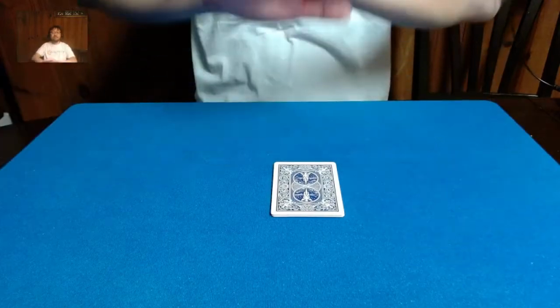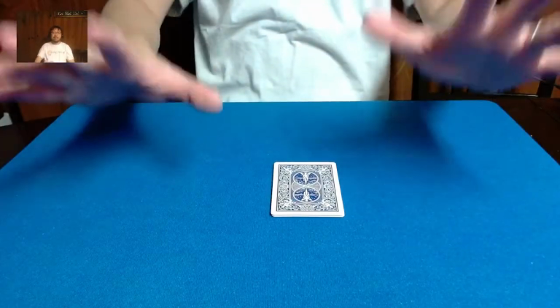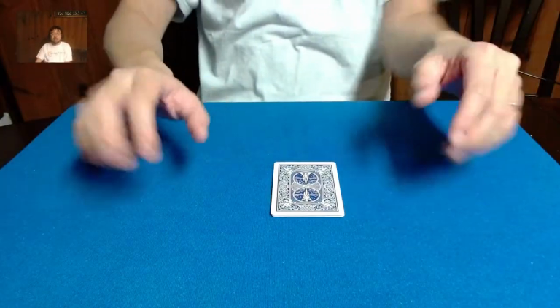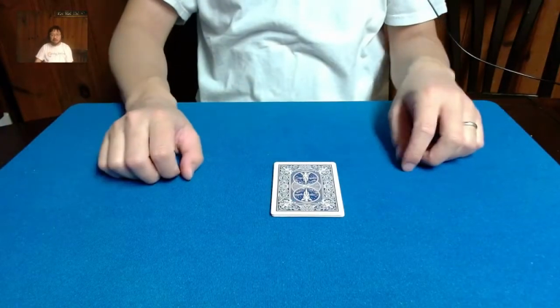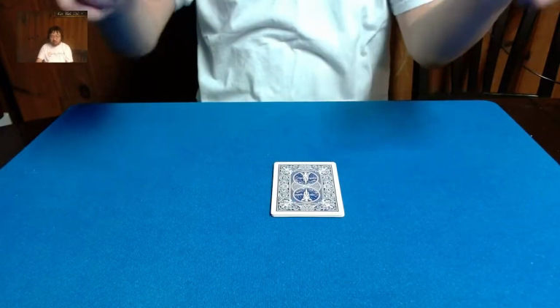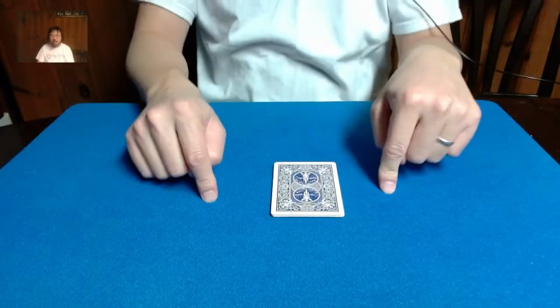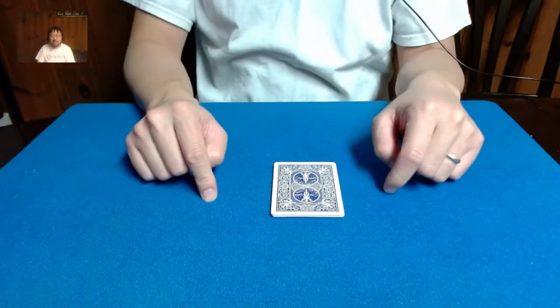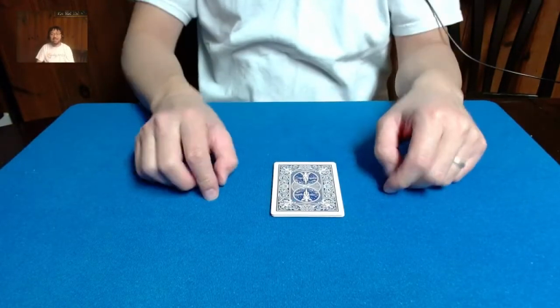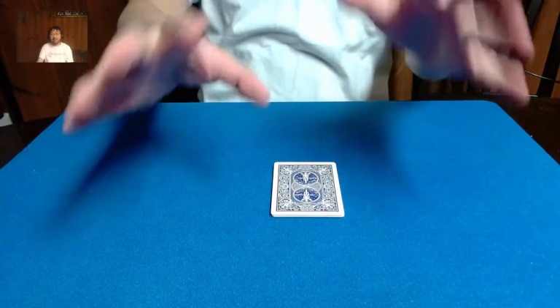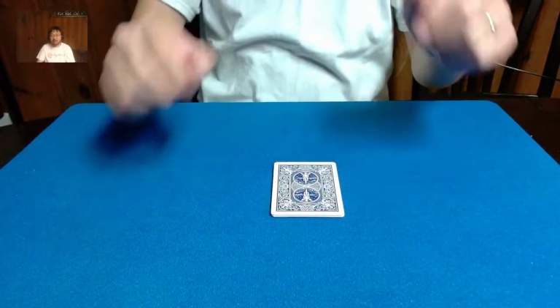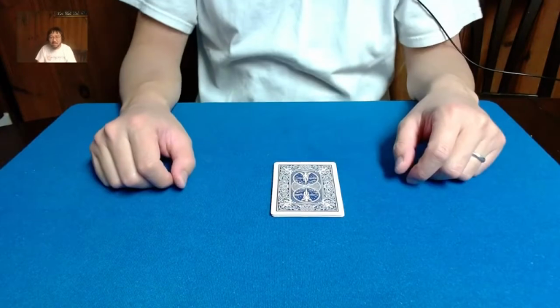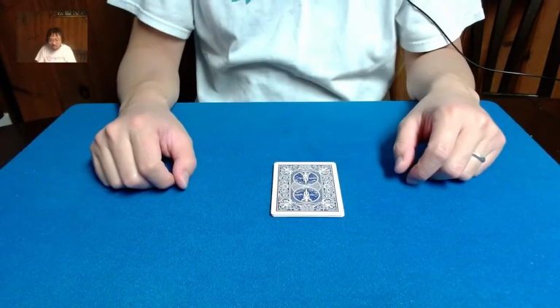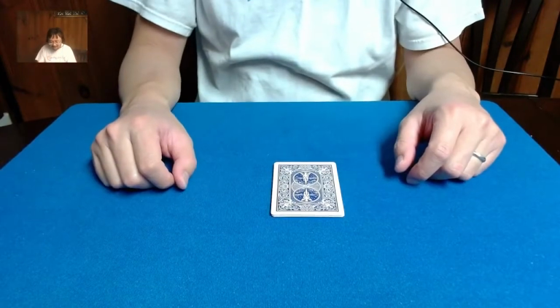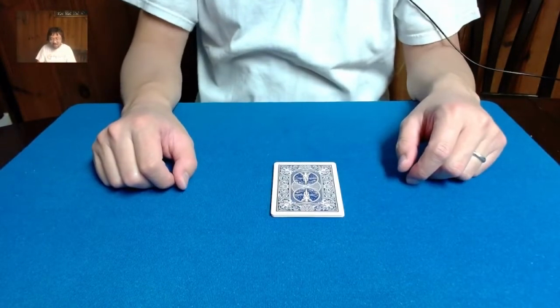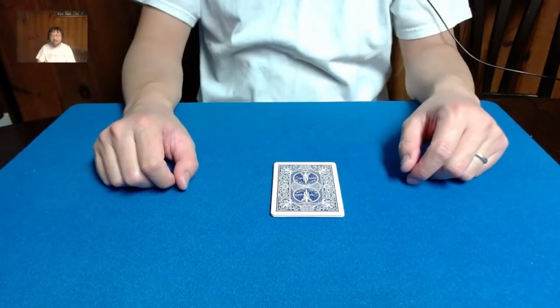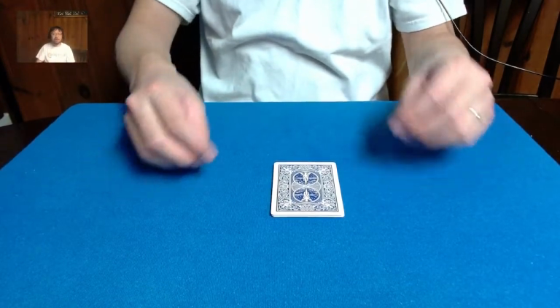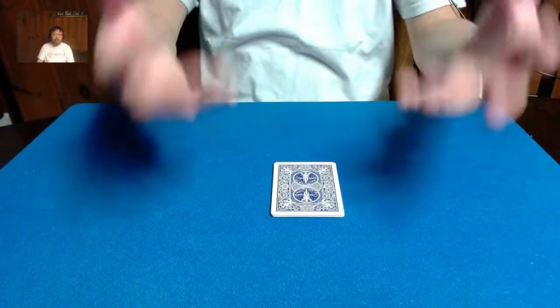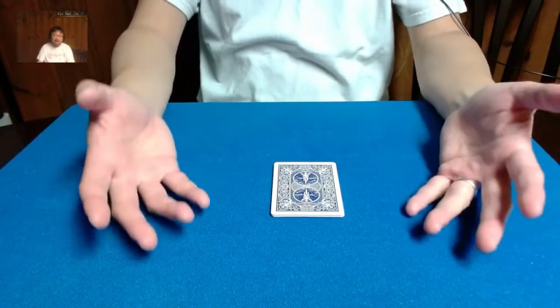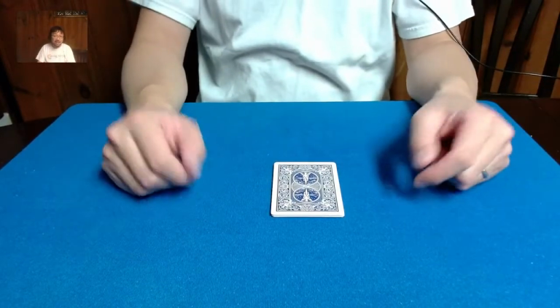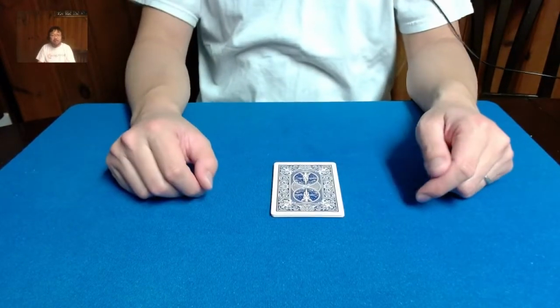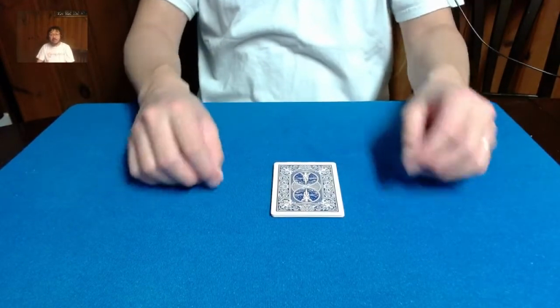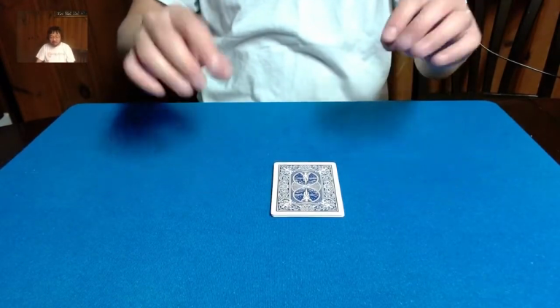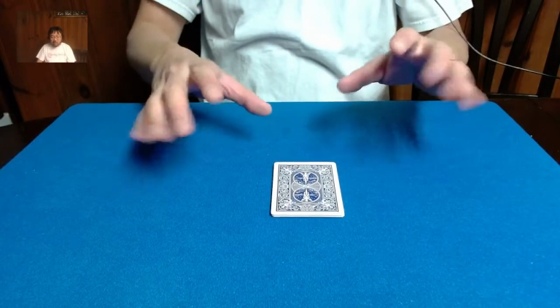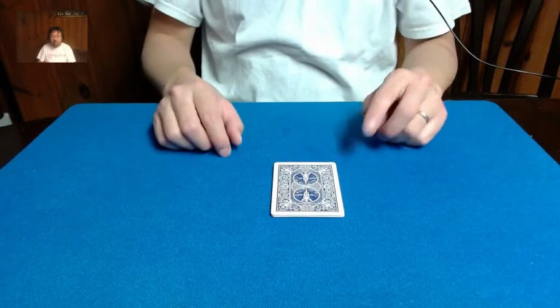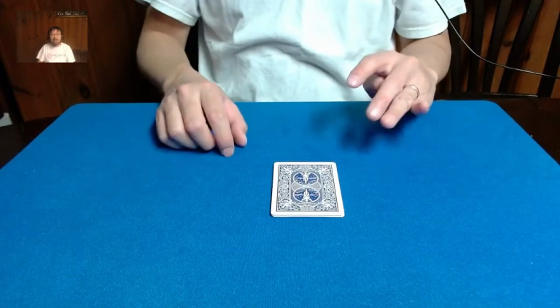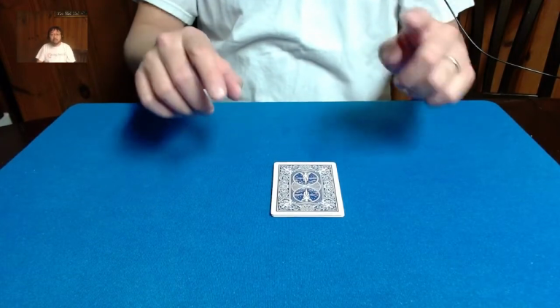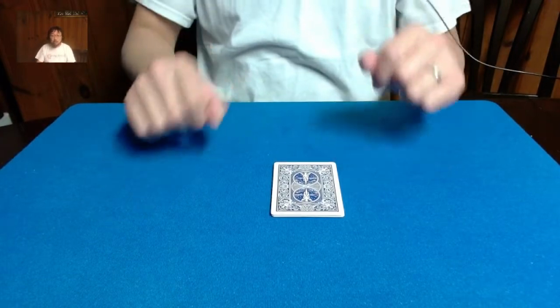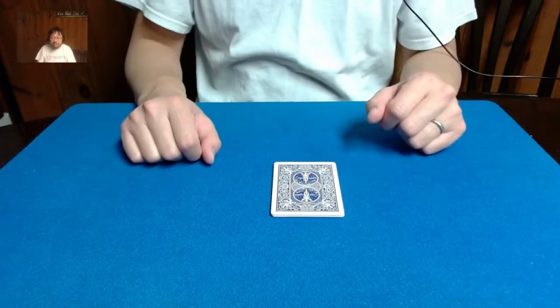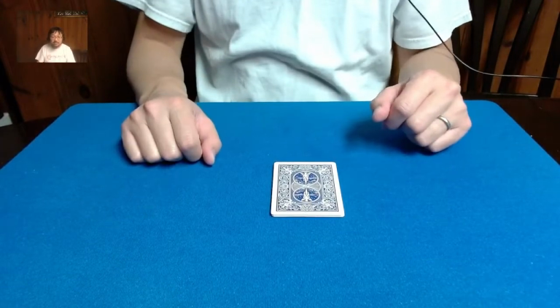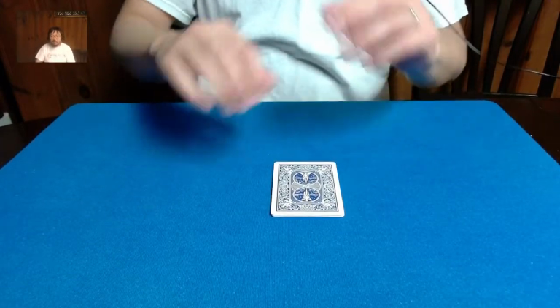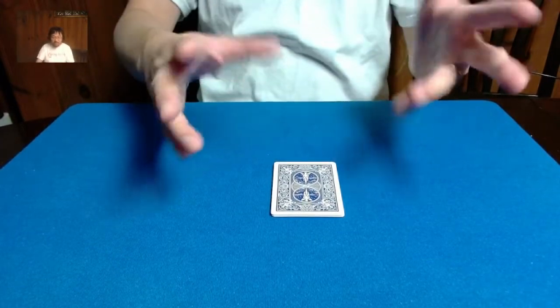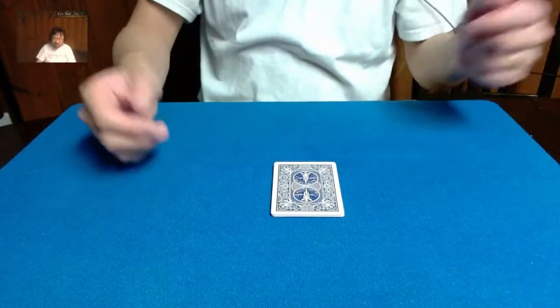Hi everybody, and today we're going to be doing magic with playing cards. Today I would like to present a trick that is normally called the Traveling Man, but today I'm going to be performing Traveling Woman, for reasons that you'll see in a minute.